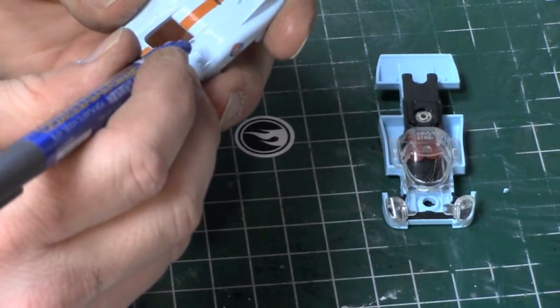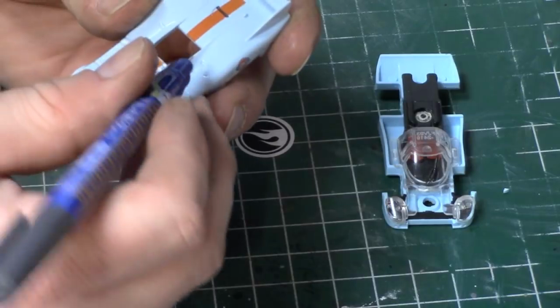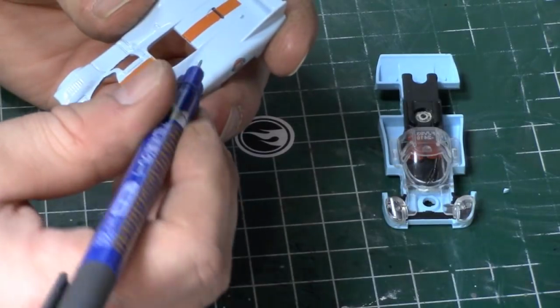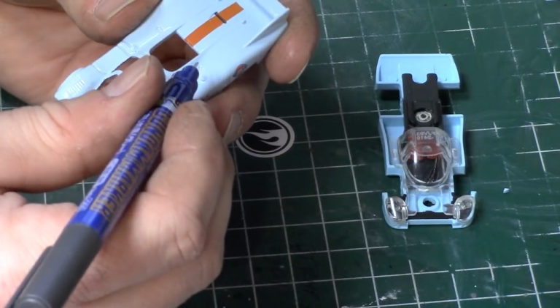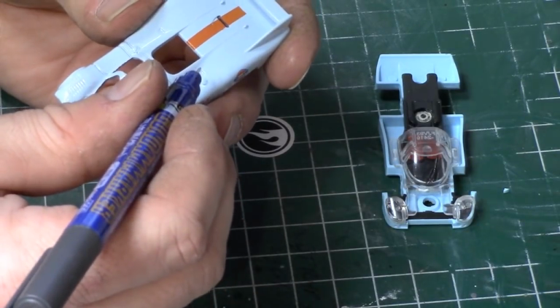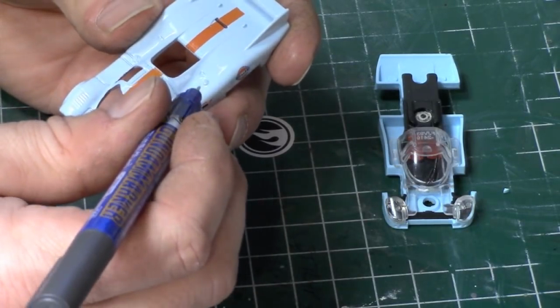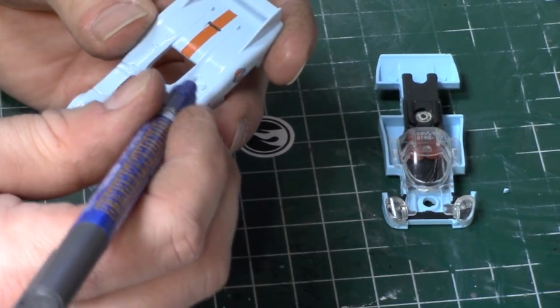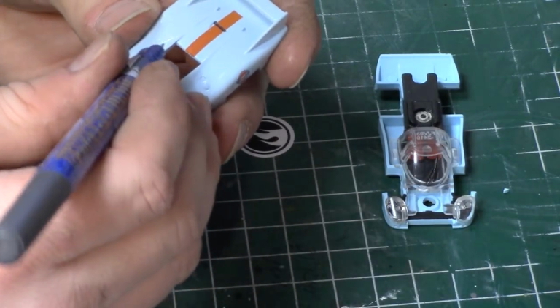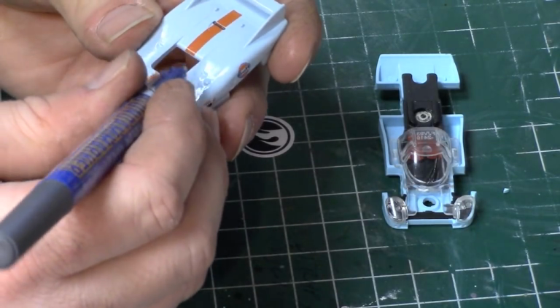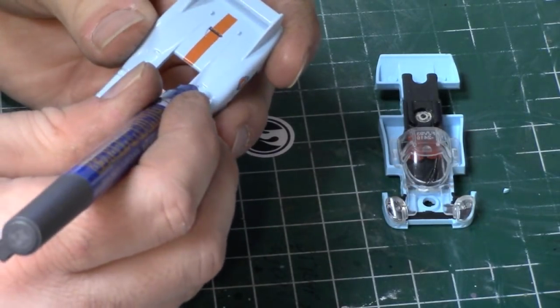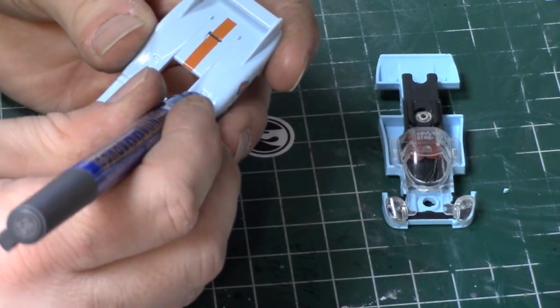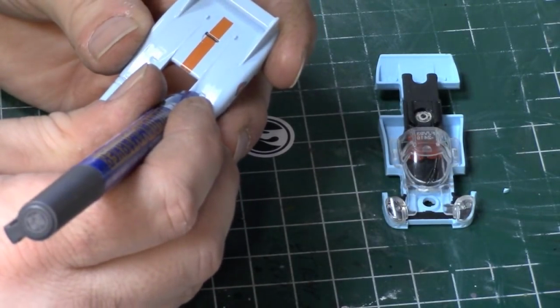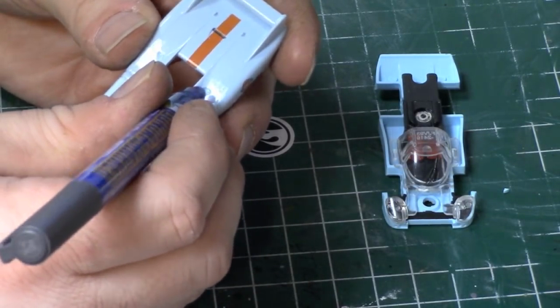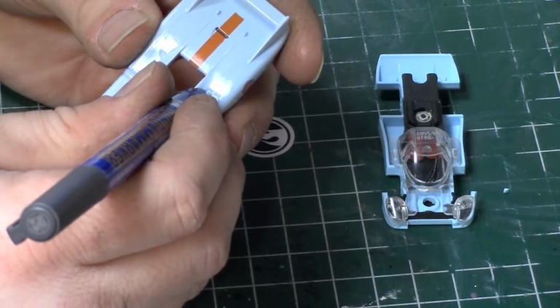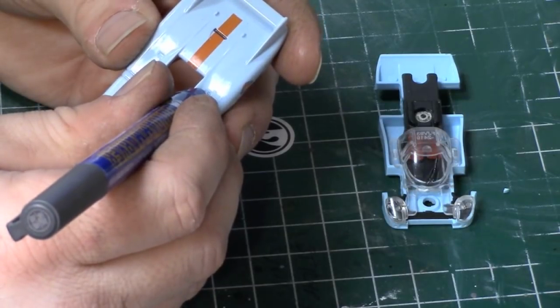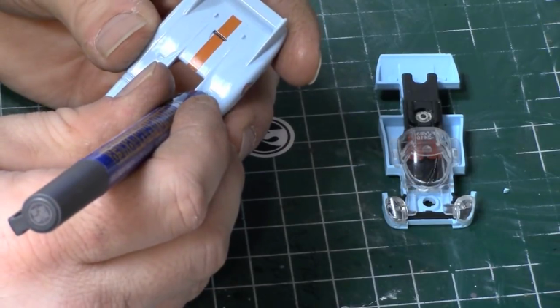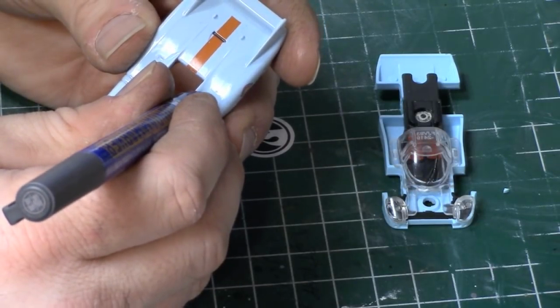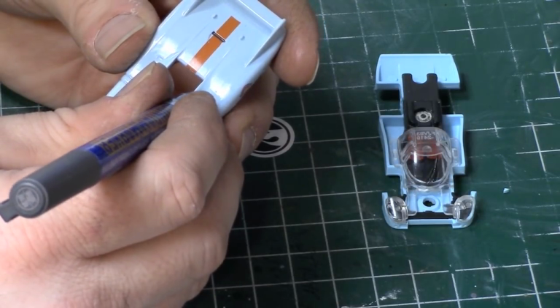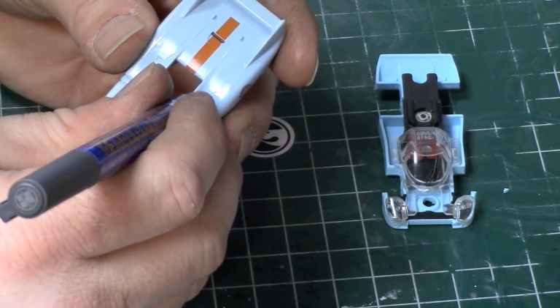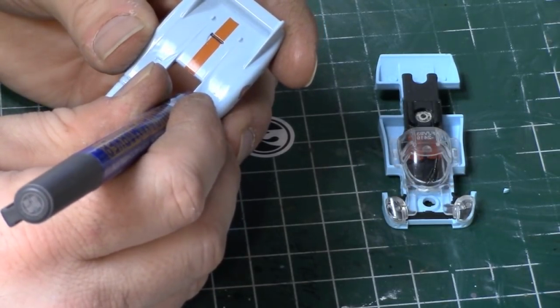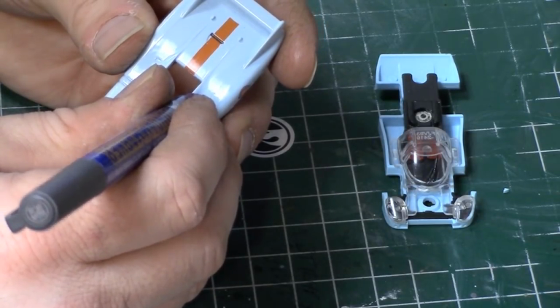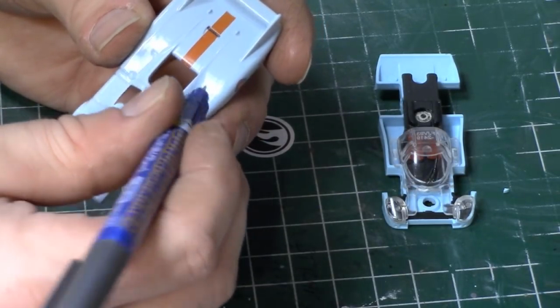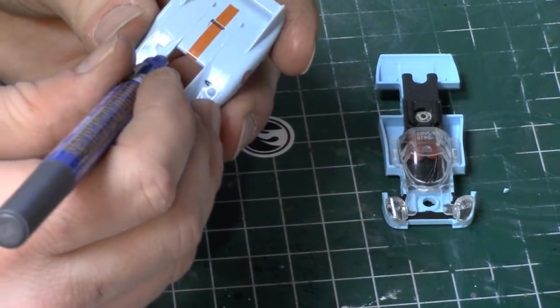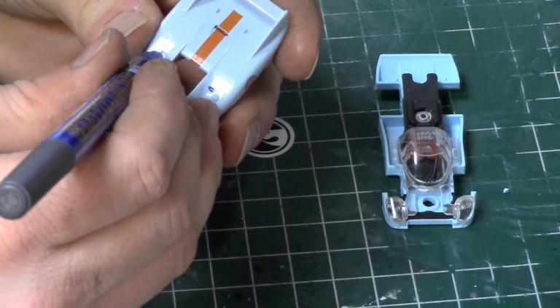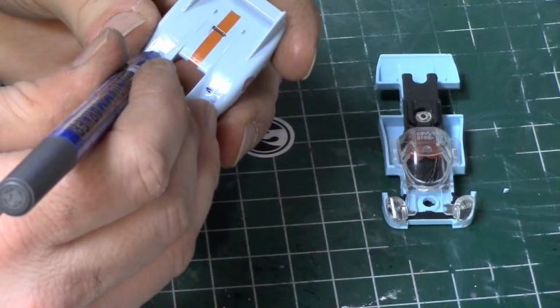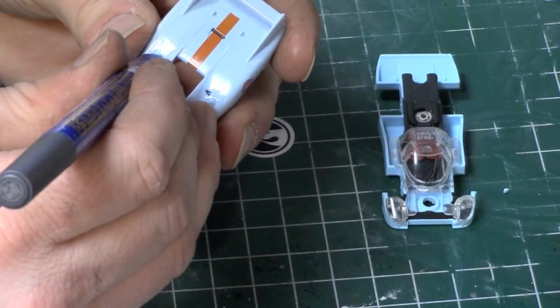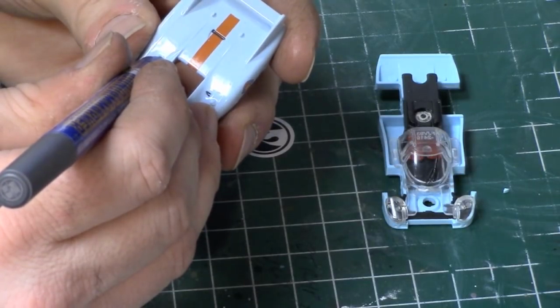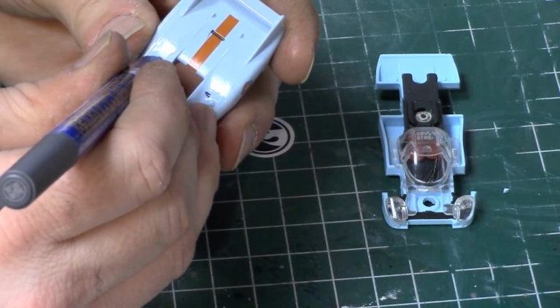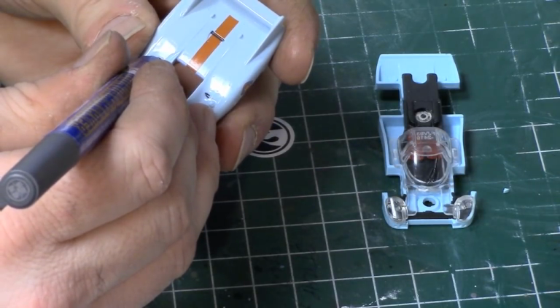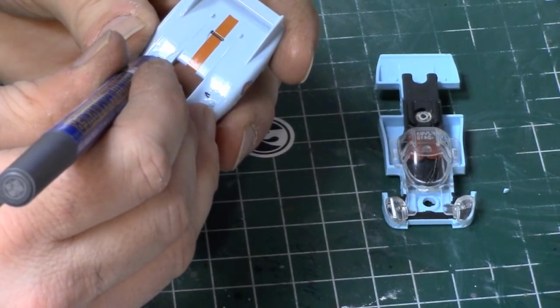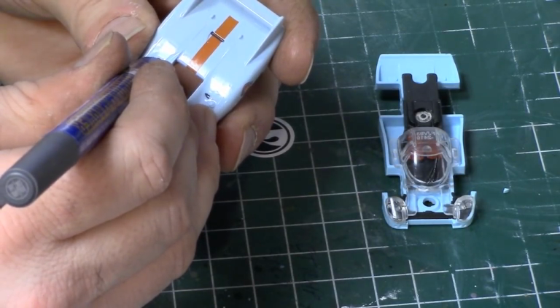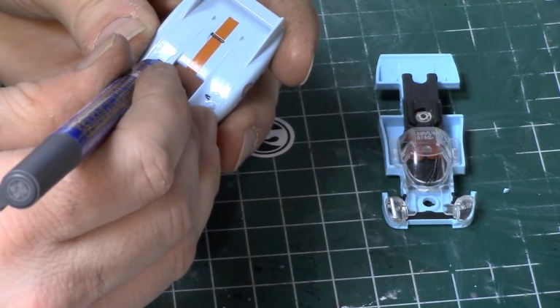If you don't feel comfortable using the Gundam markers, you just have to be very careful because it's hard to get back off if you change your mind or screw up.